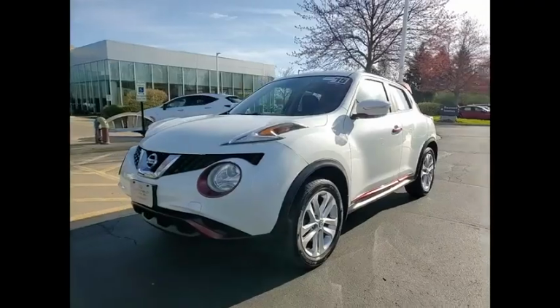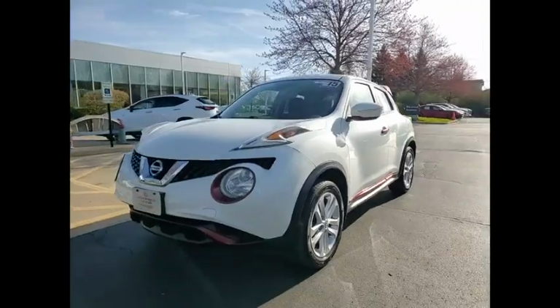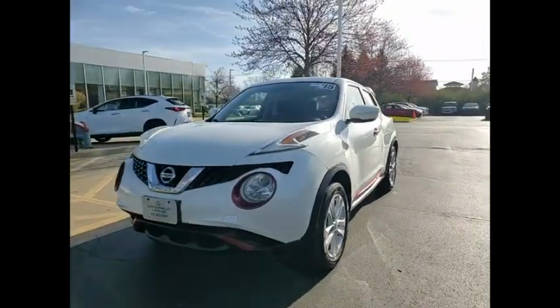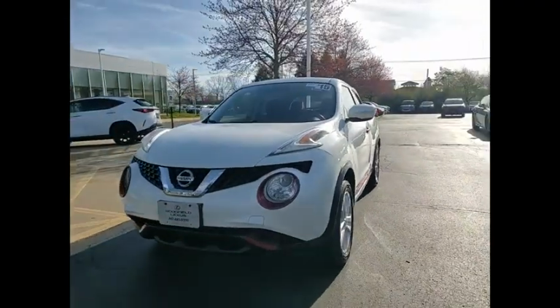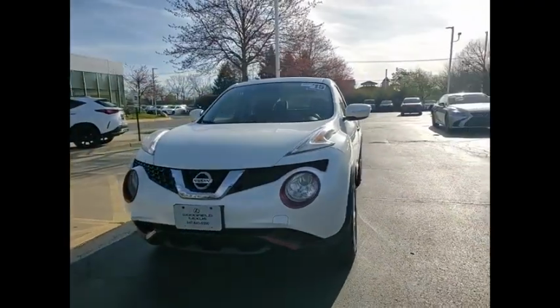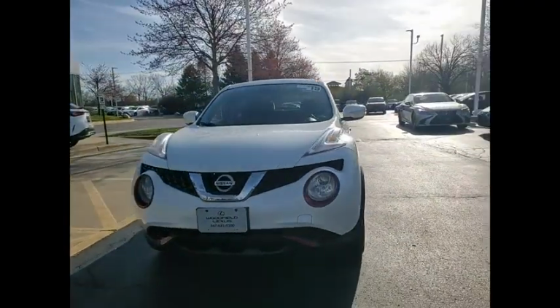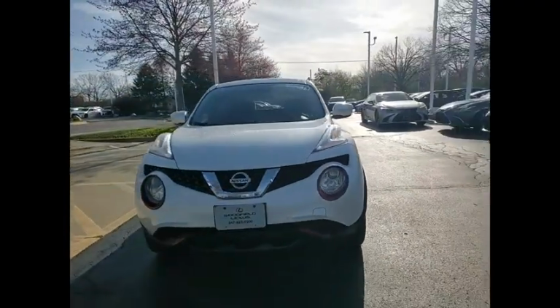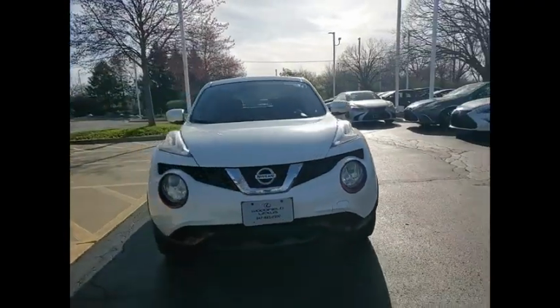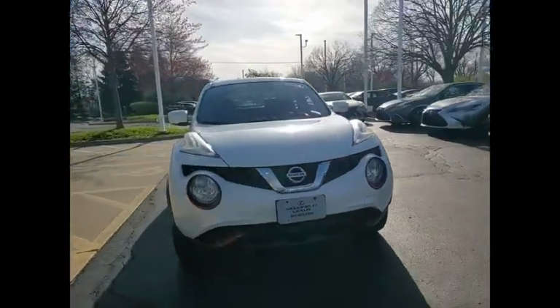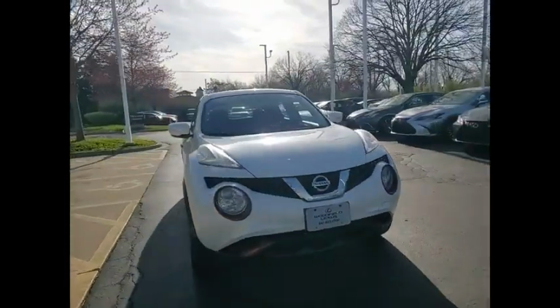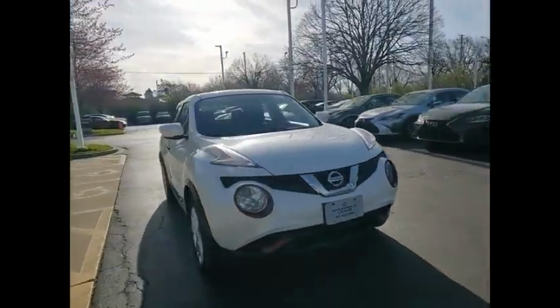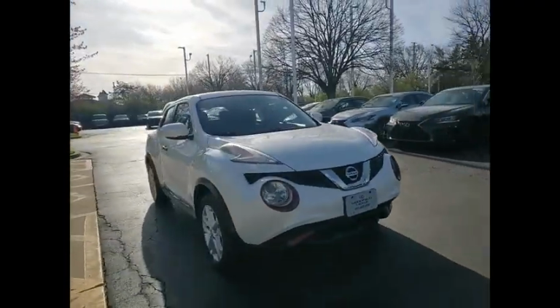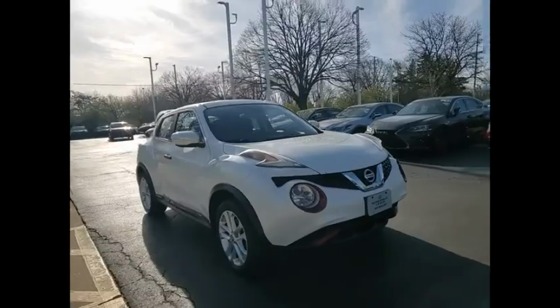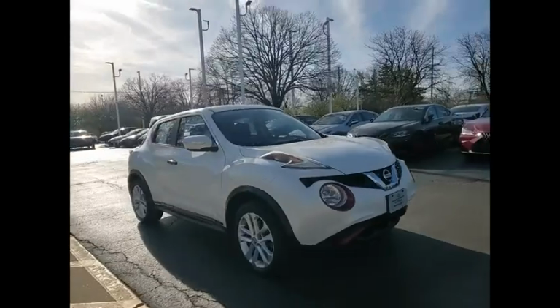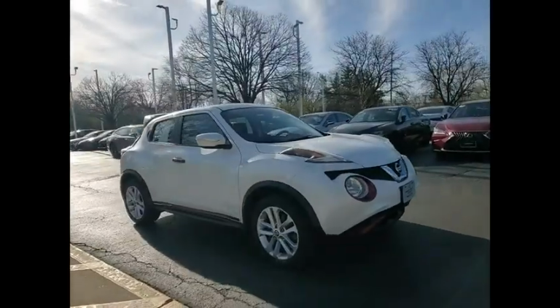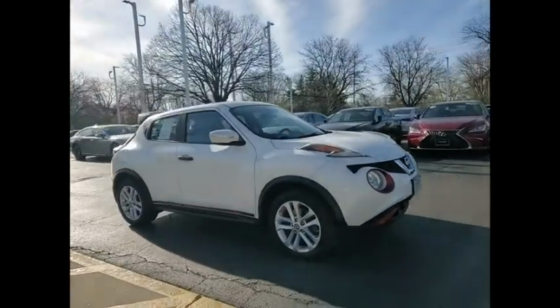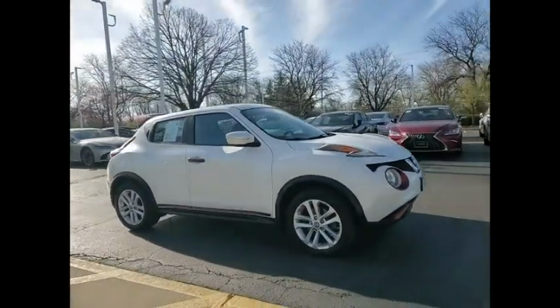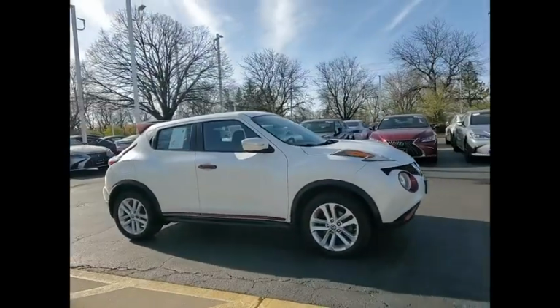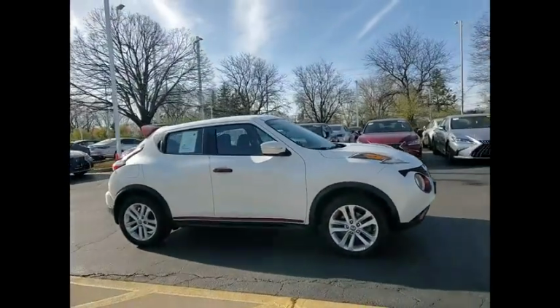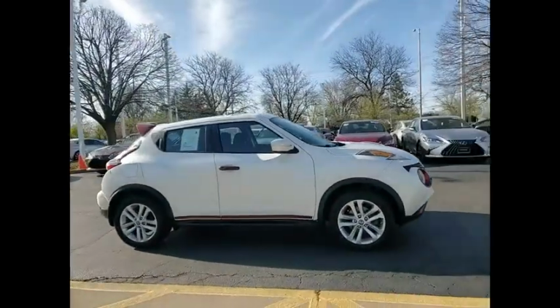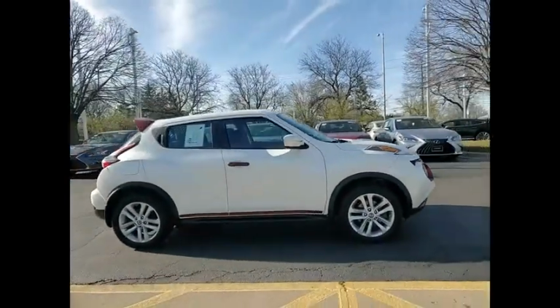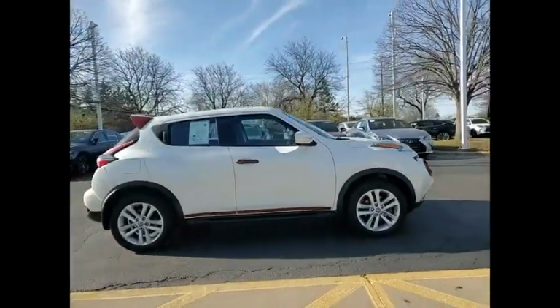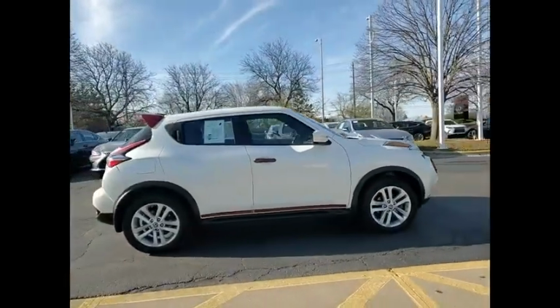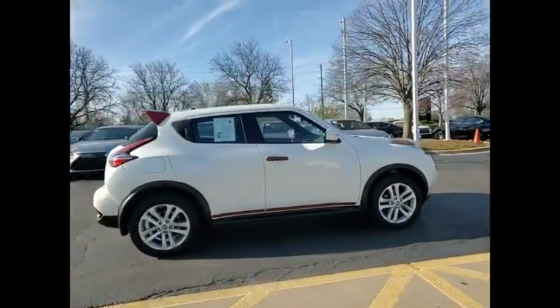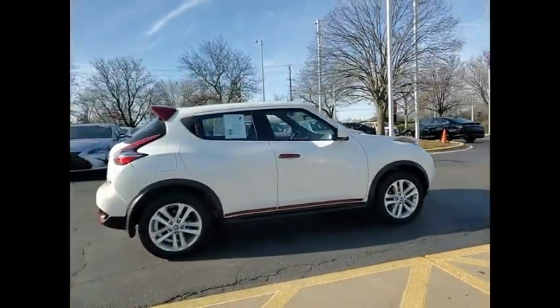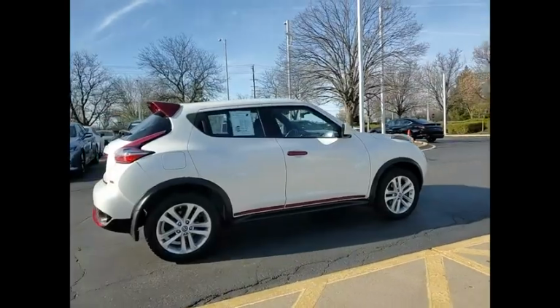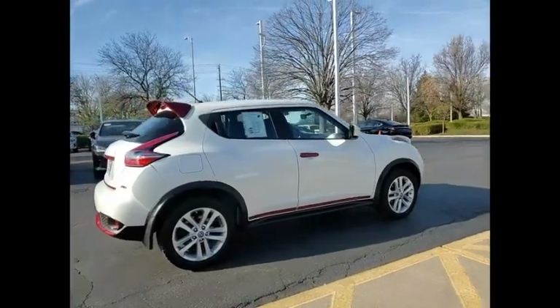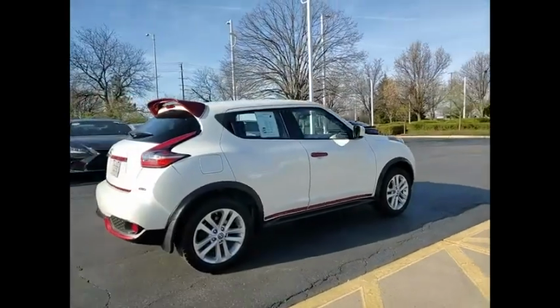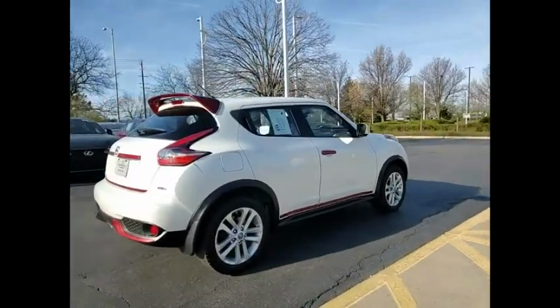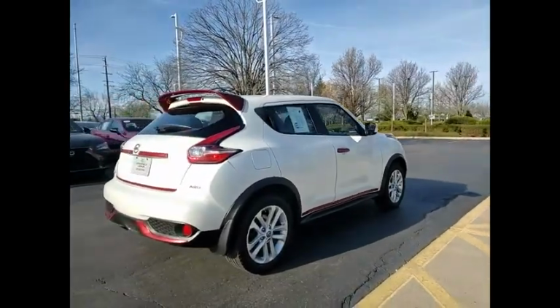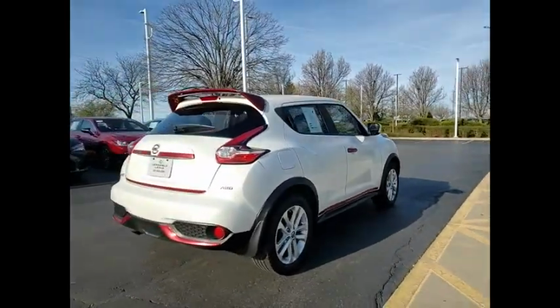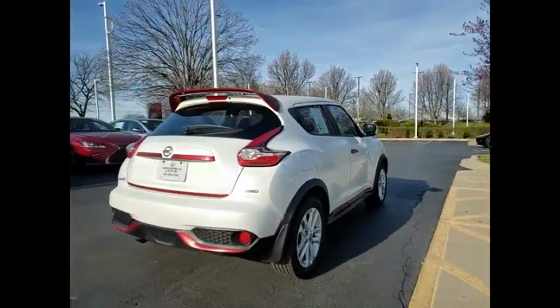Come test drive the 2015 Juke. The Juke is an adaptable and intelligent ride where handling meets turbocharged performance. This unique sporty compact crossover fits your personal style perfectly.